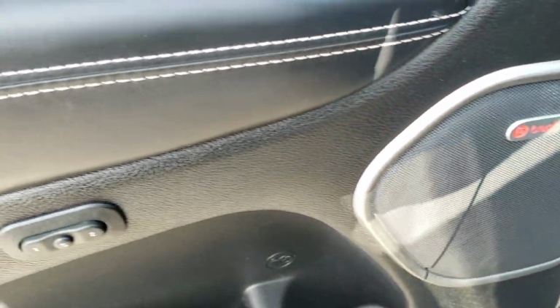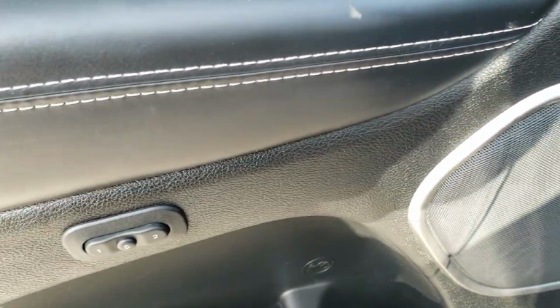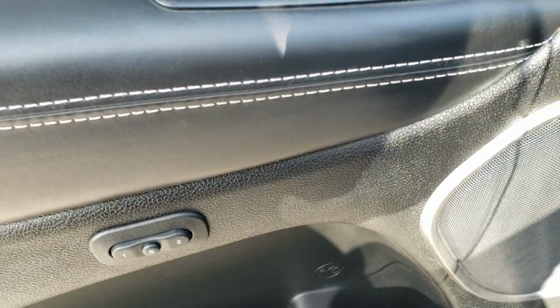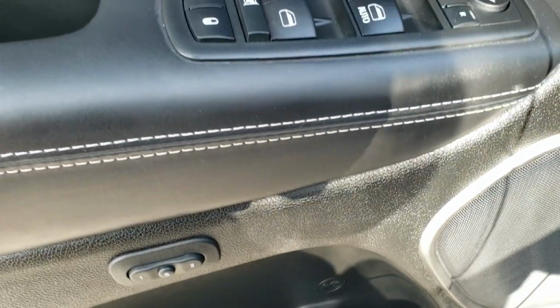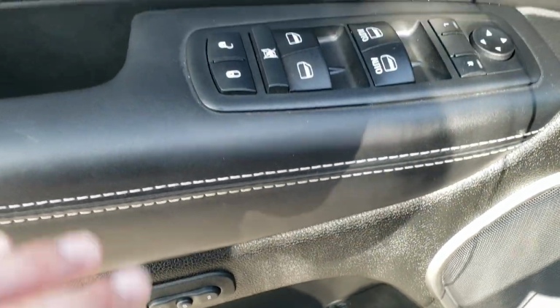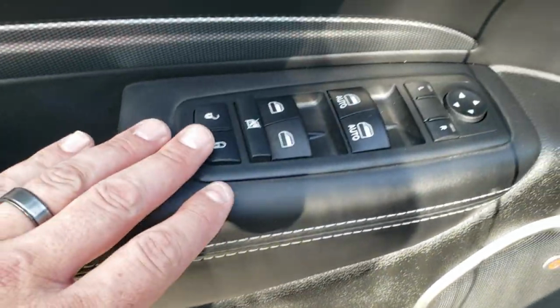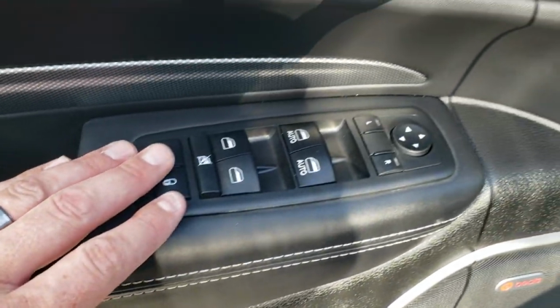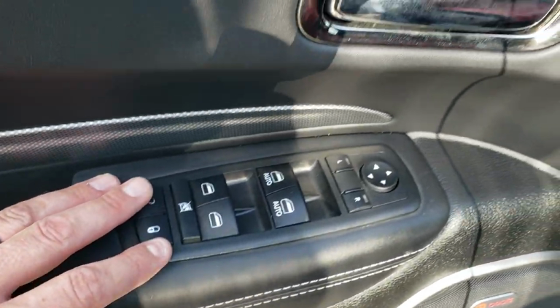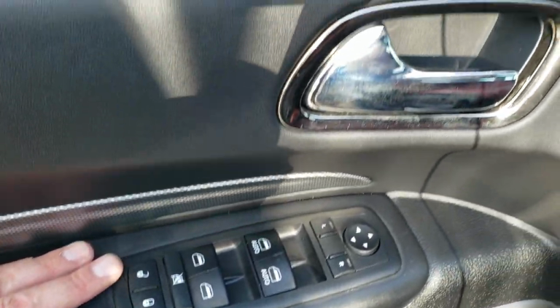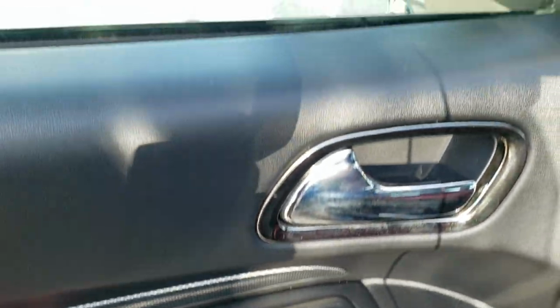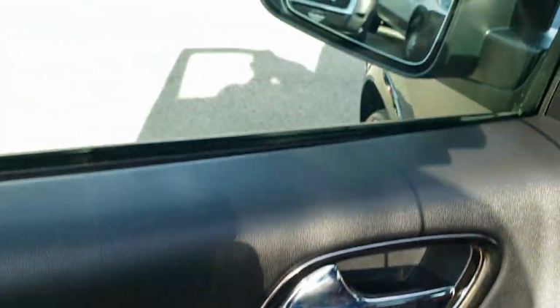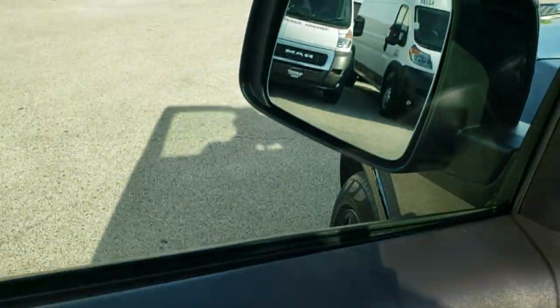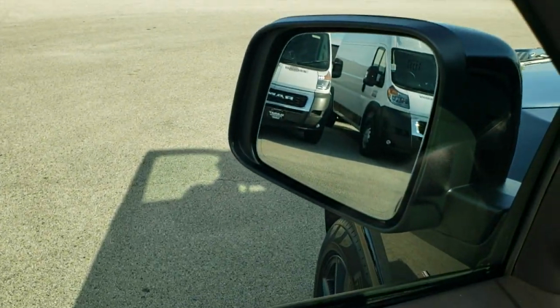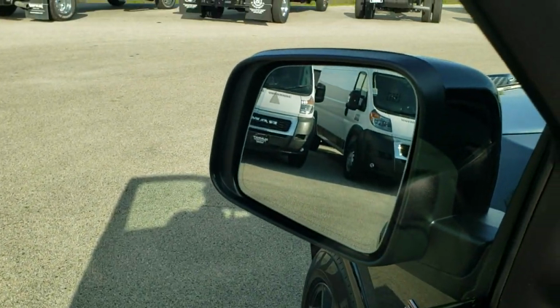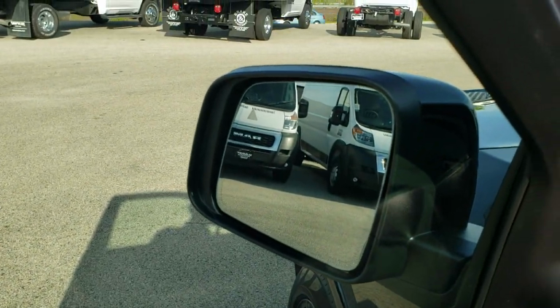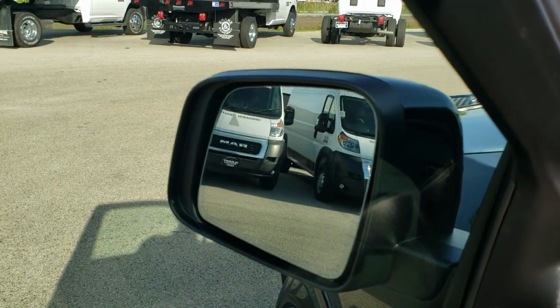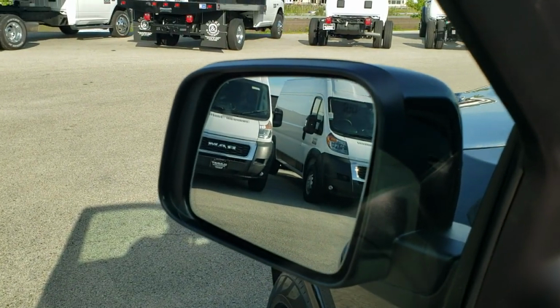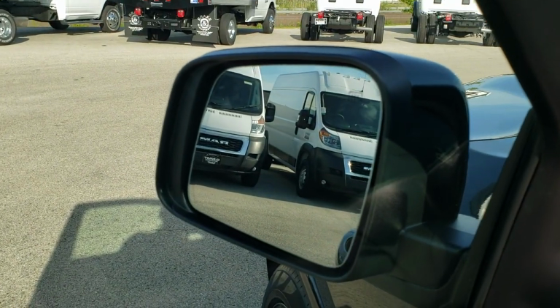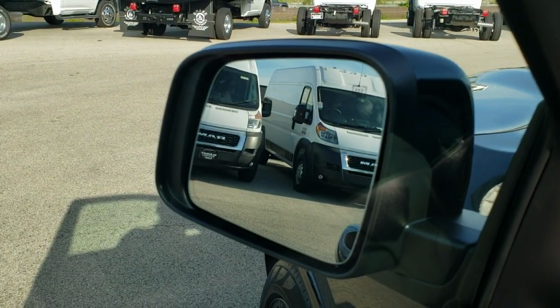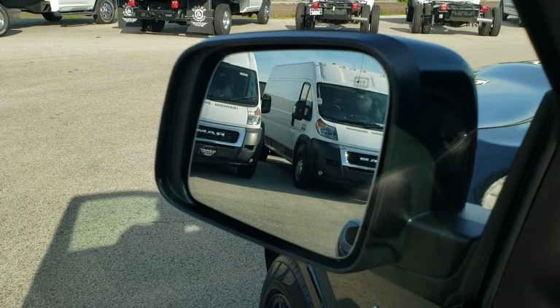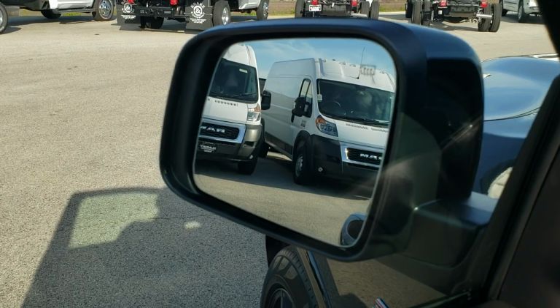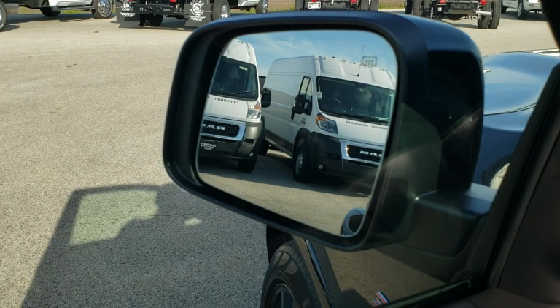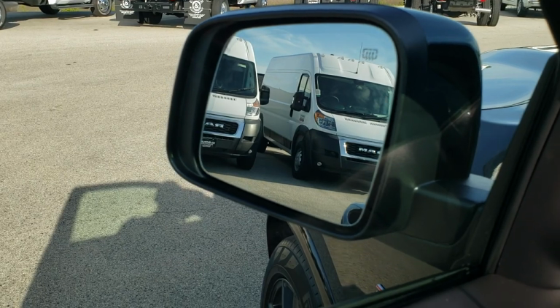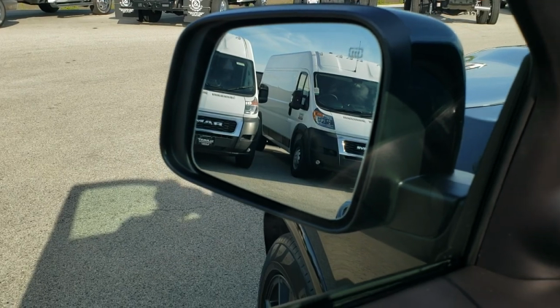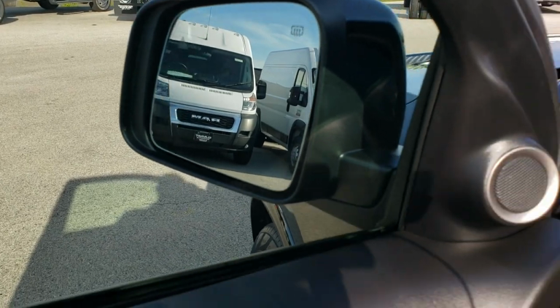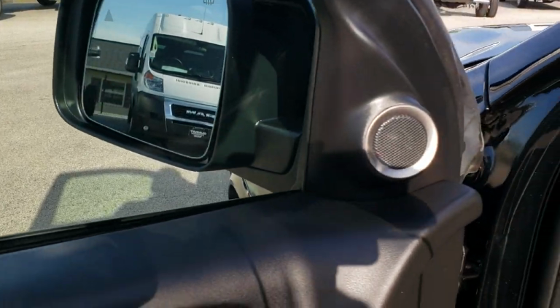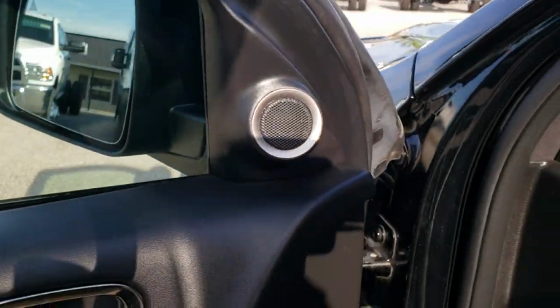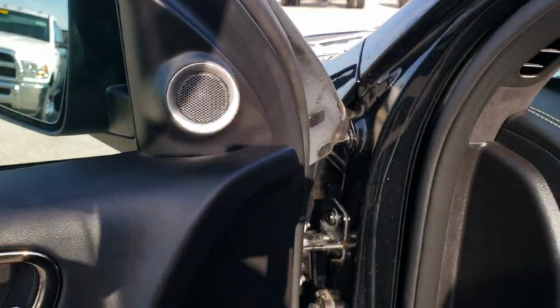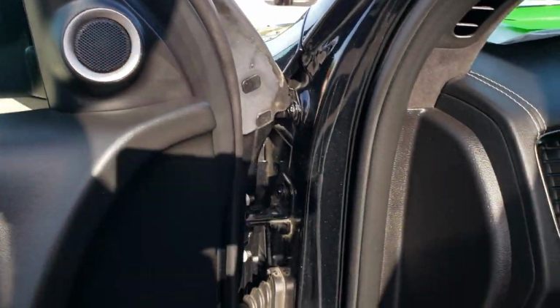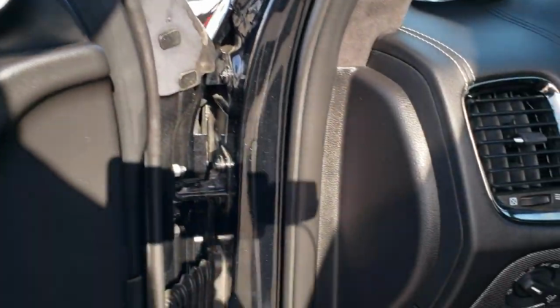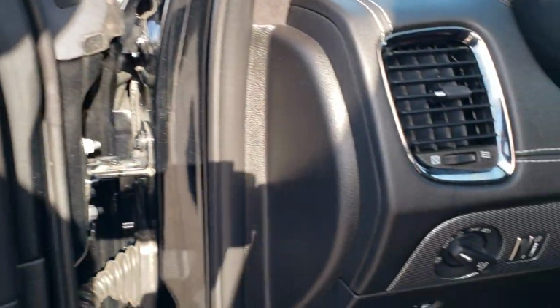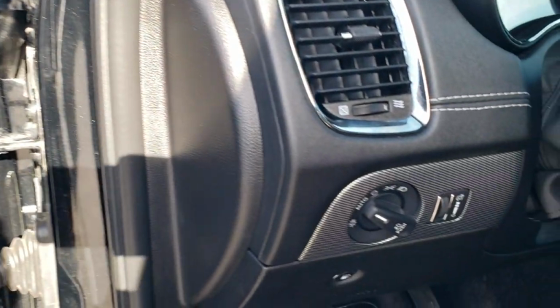Memory driver's seat, power windows, power locks, and power mirrors. Those mirrors have built-in blind spot monitoring, they're heated, and have built-in directional signals.